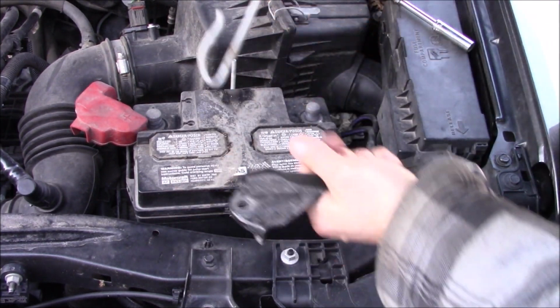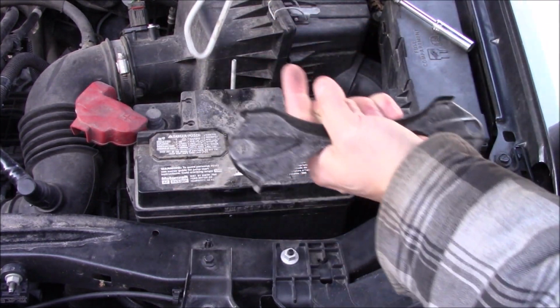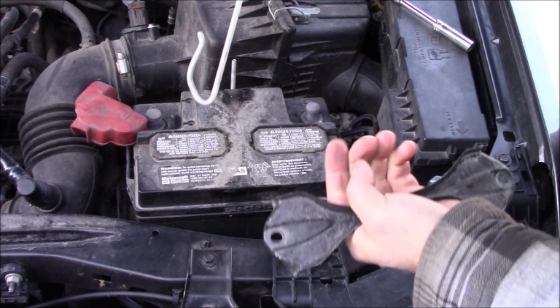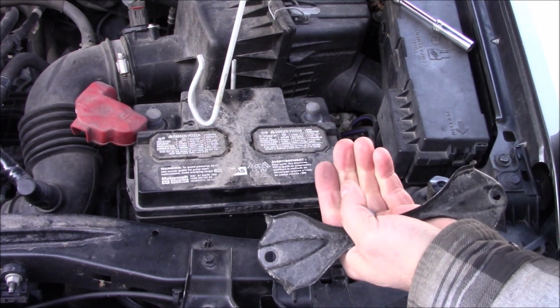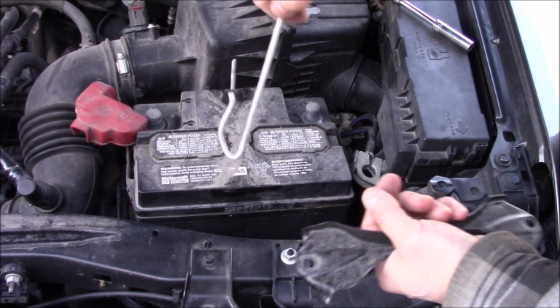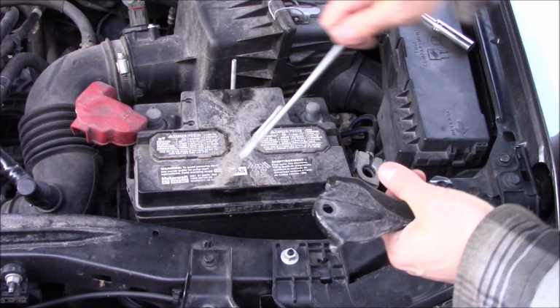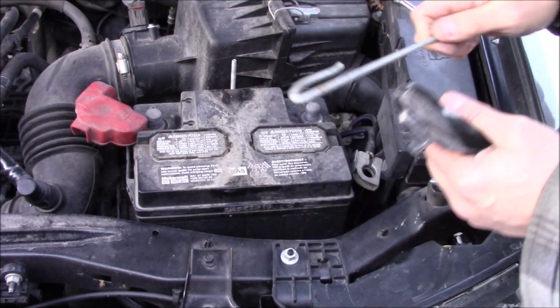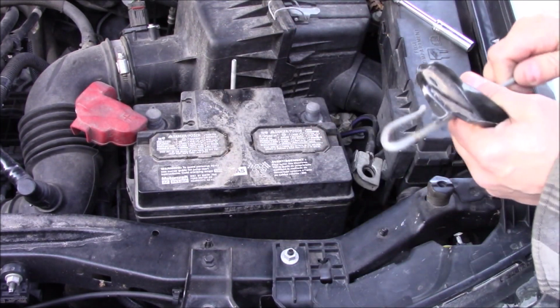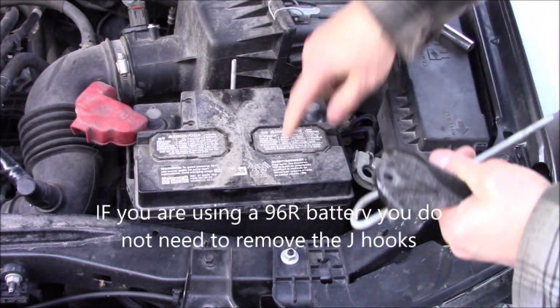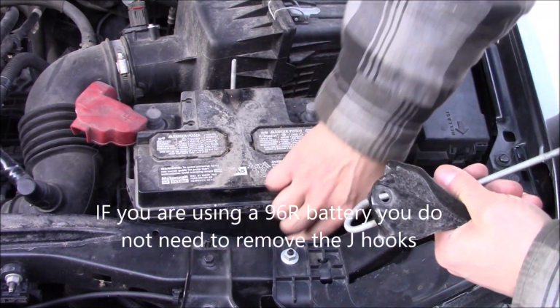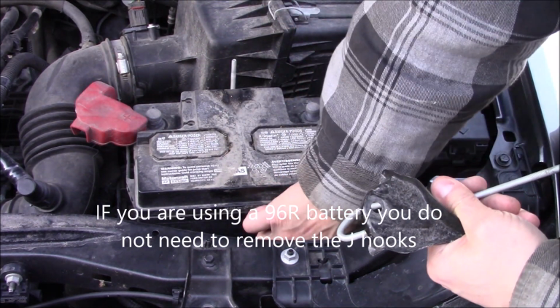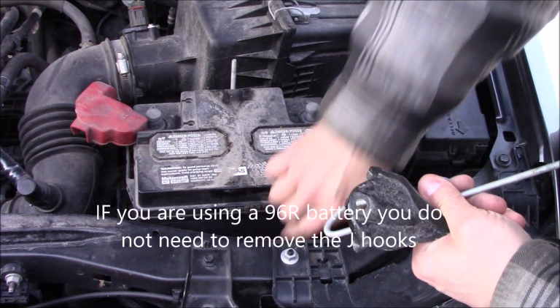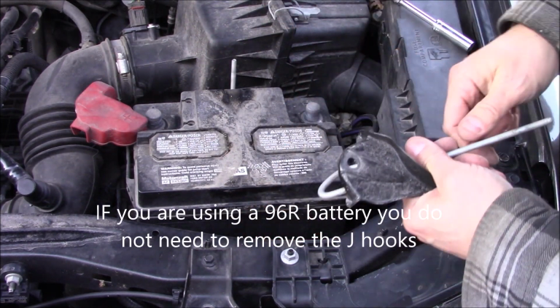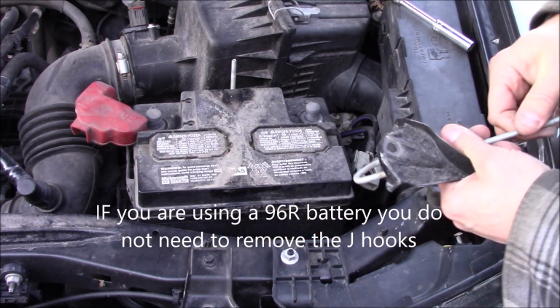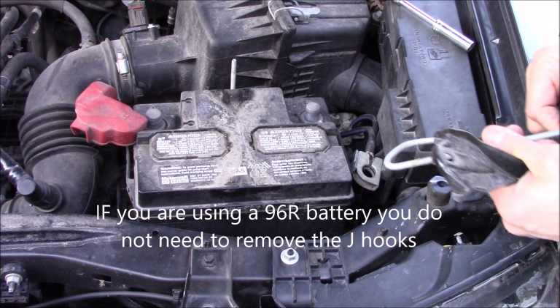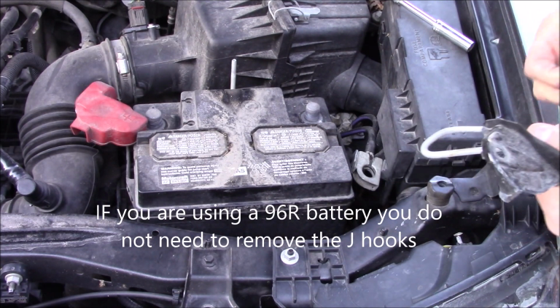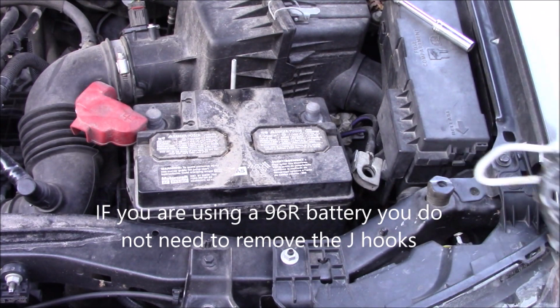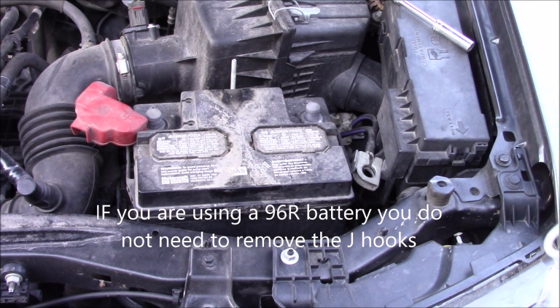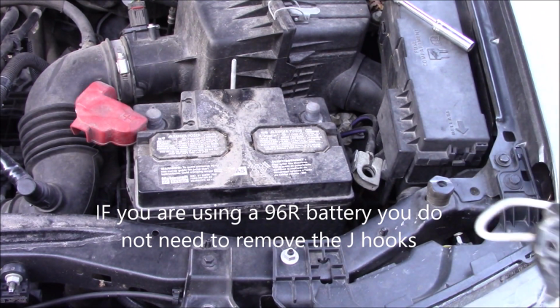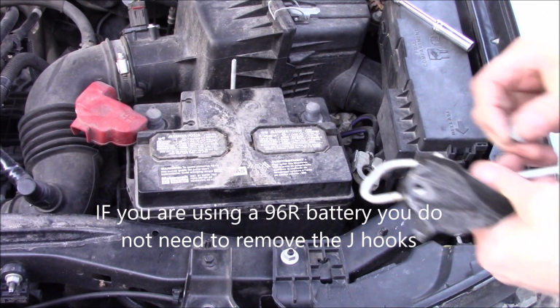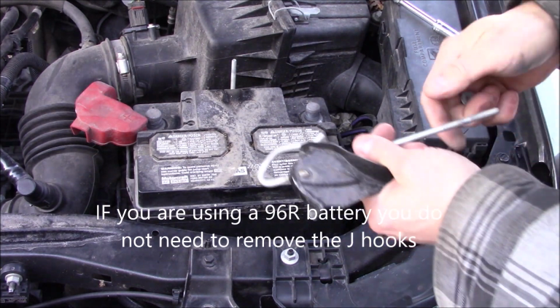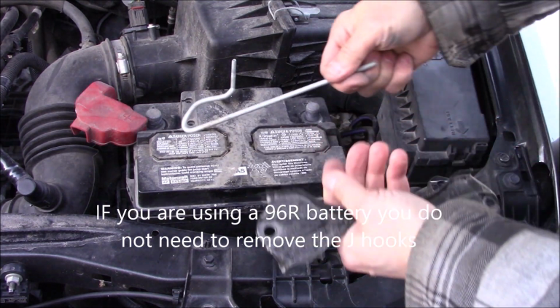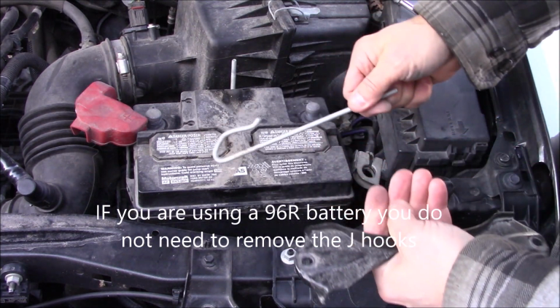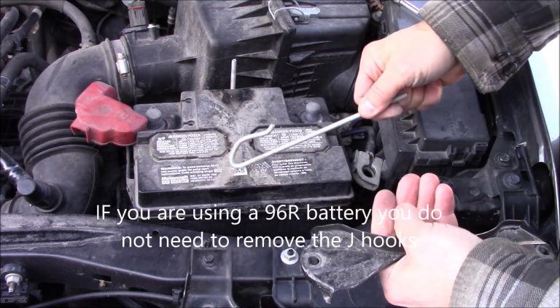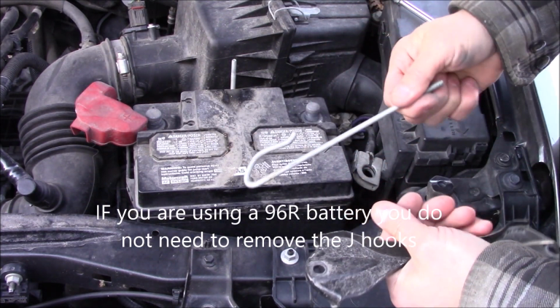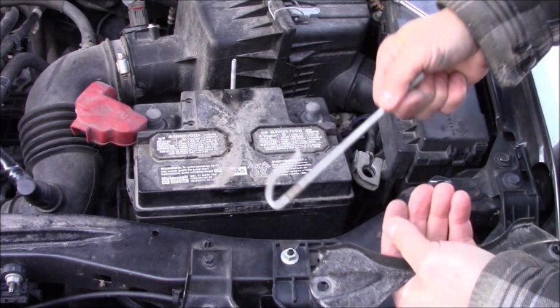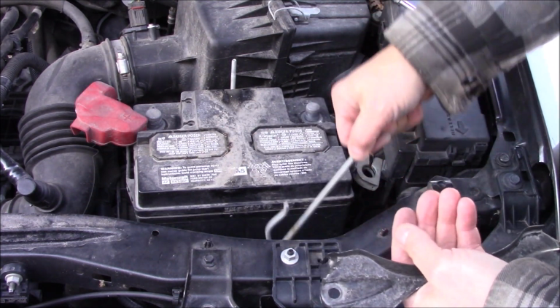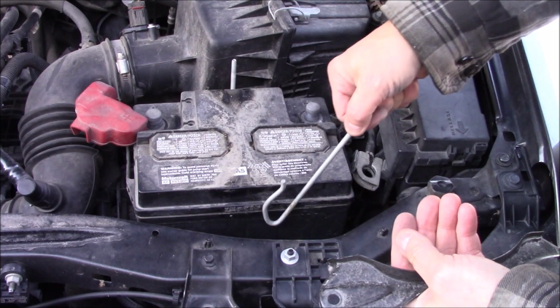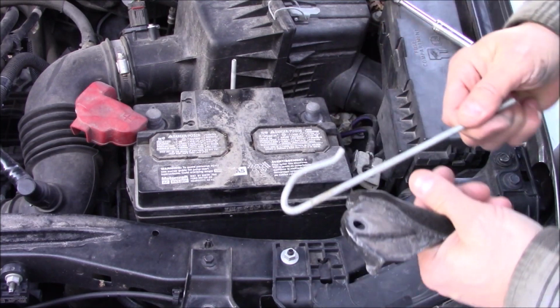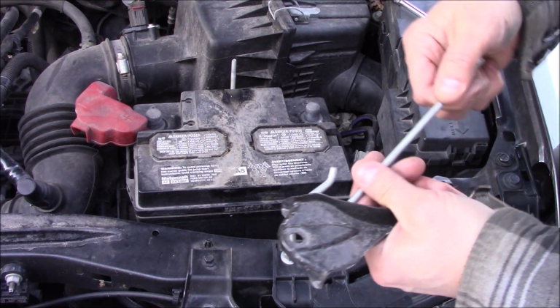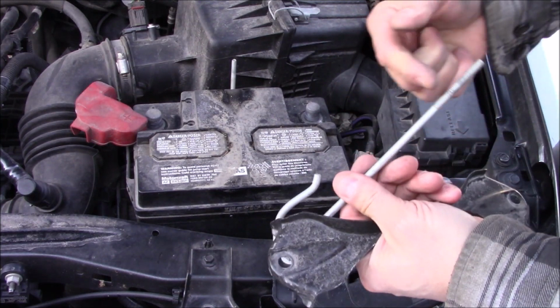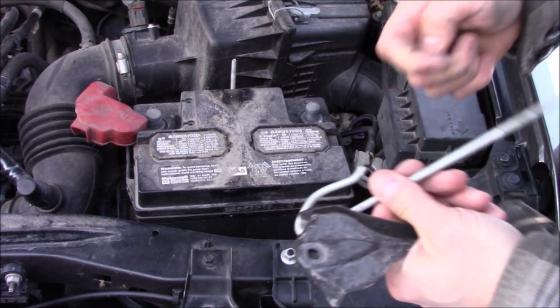This happens to be a J-hook here, and there are two different positions on the battery box. It was on the lower one for this battery. We're going to move it to the upper one so it's long enough.